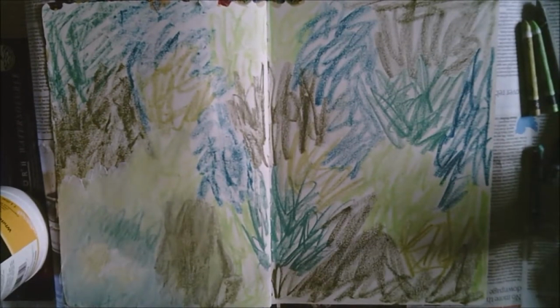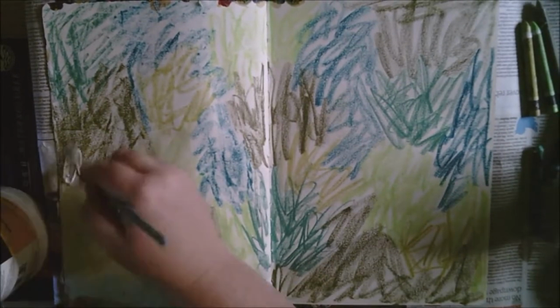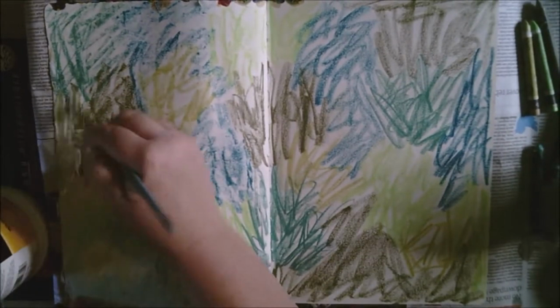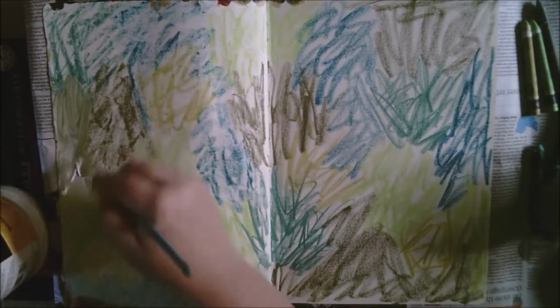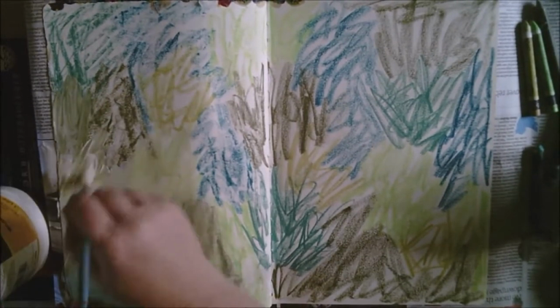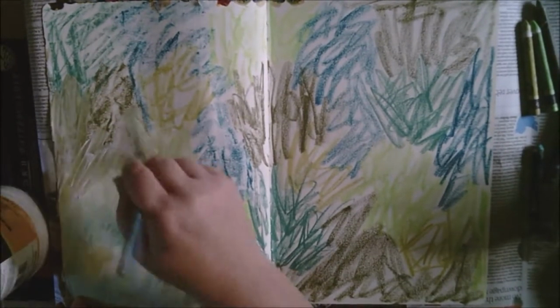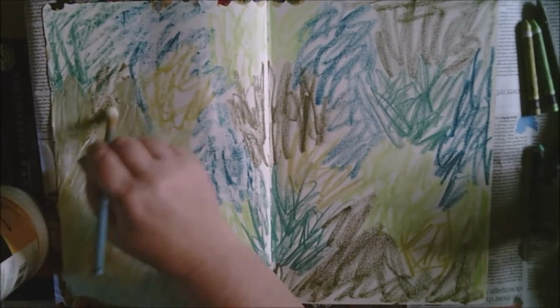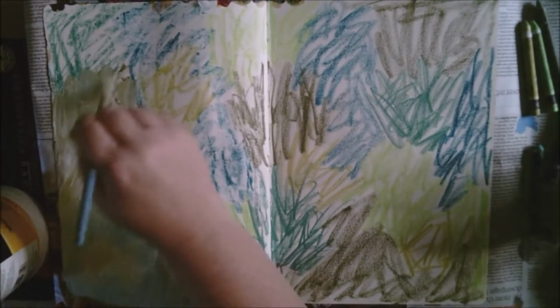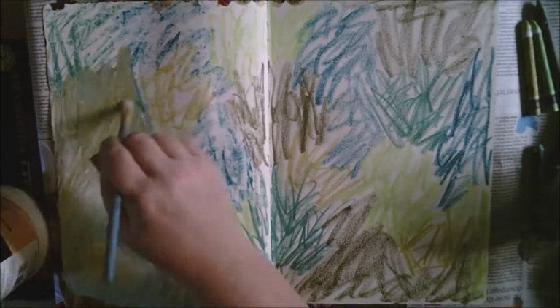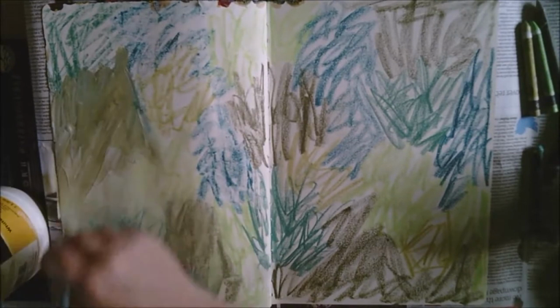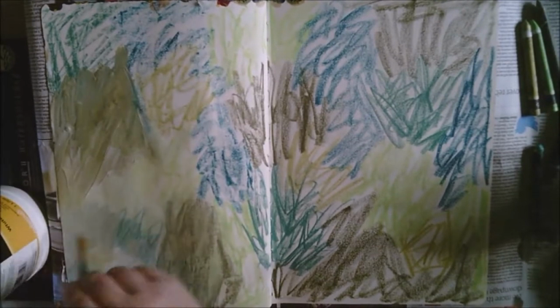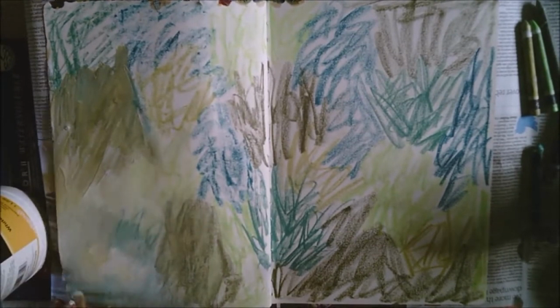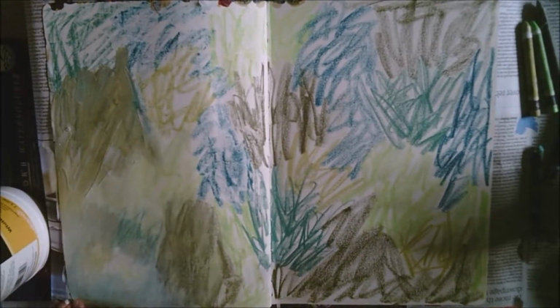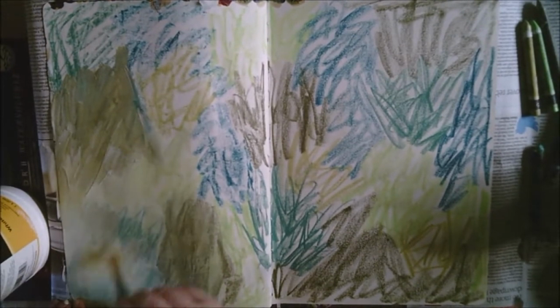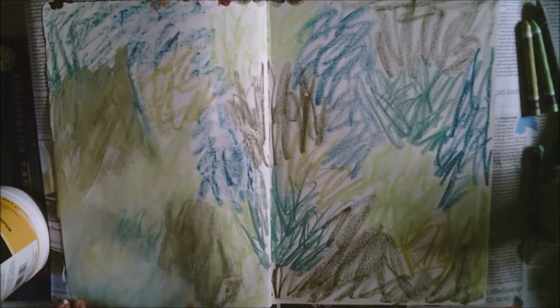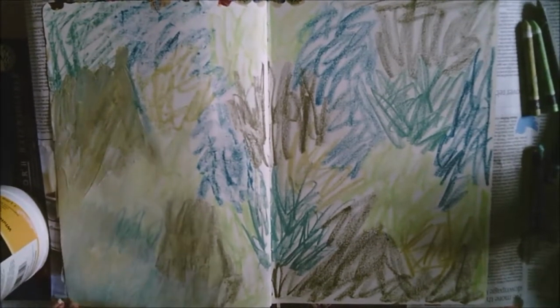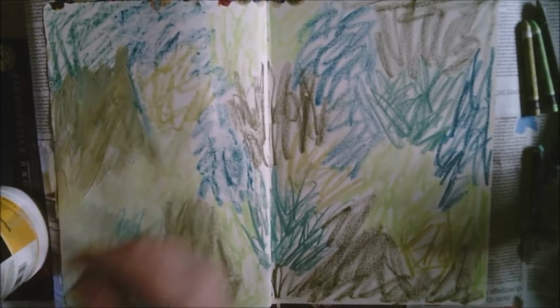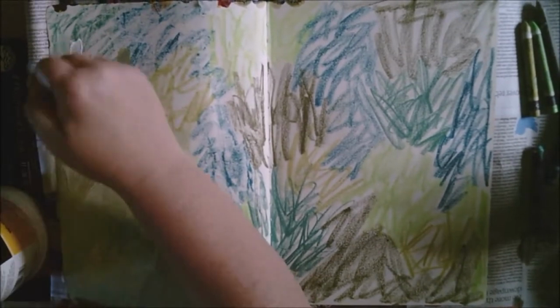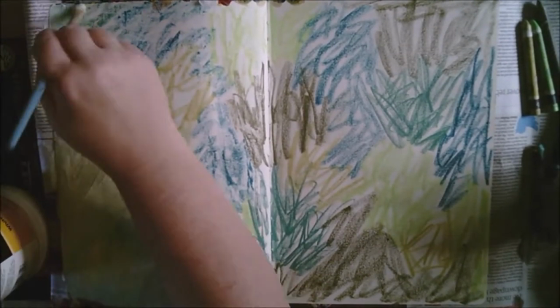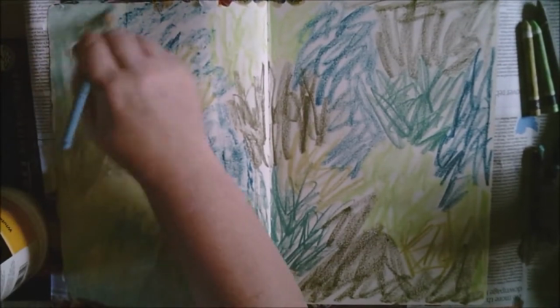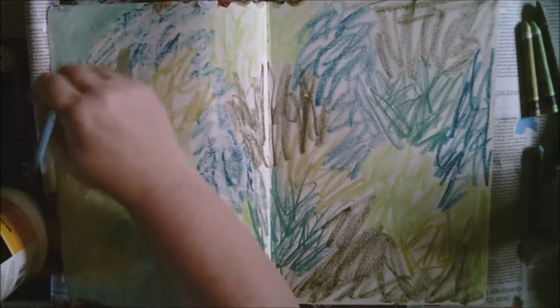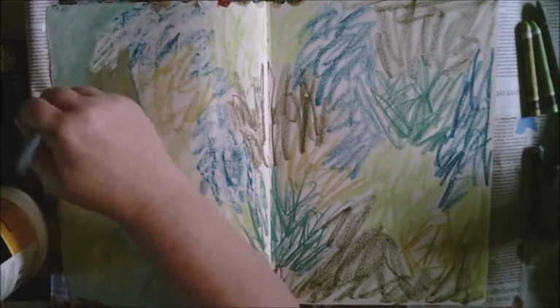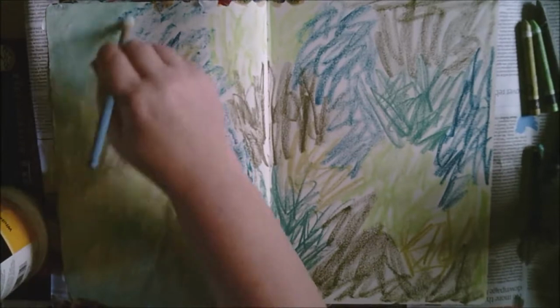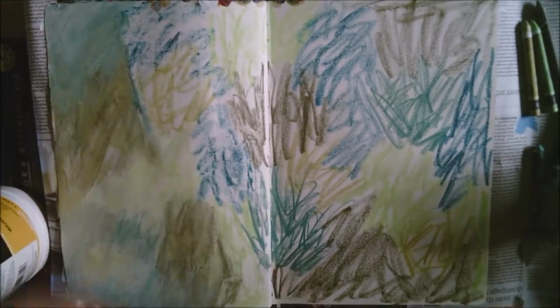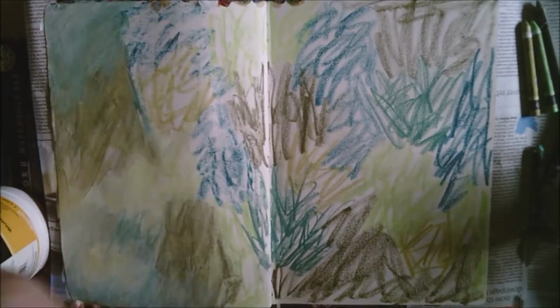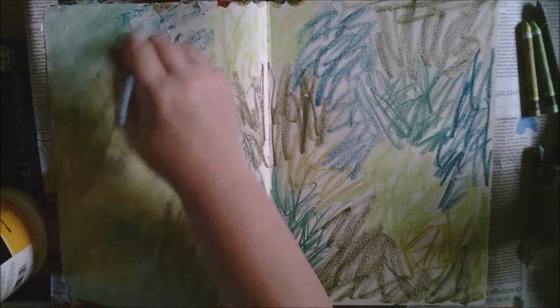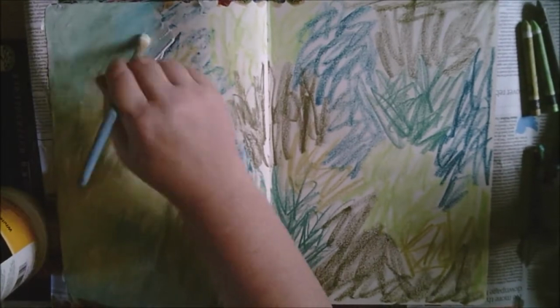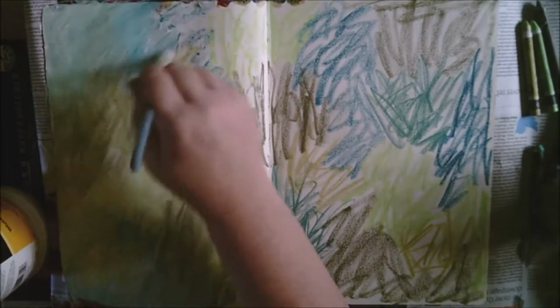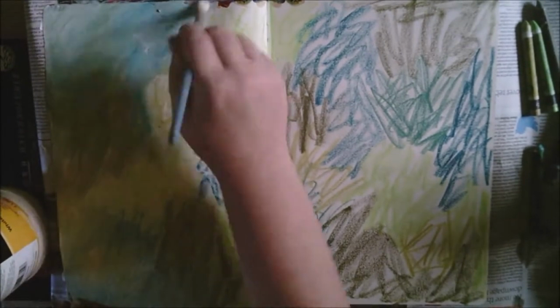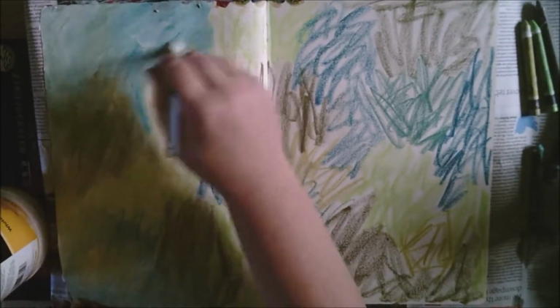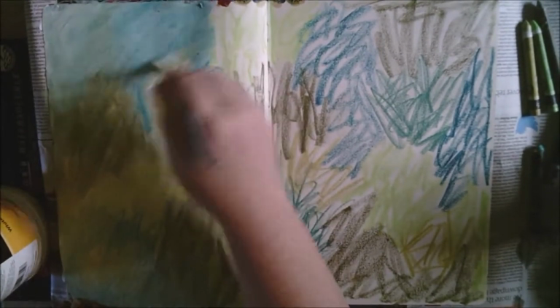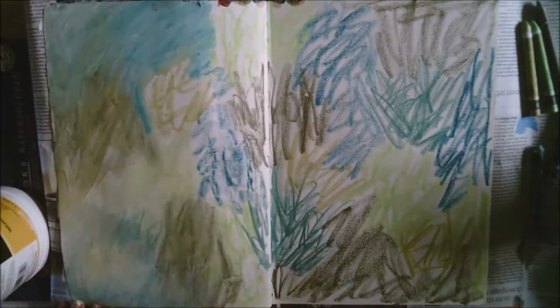but I find with gesso you get a nice chalky matte finish which is lovely for working on top of. It also gives a more pastel-y effect so the colours aren't quite as bold. I'm just roughly mixing them up so that I keep a bit of that texture in the background.